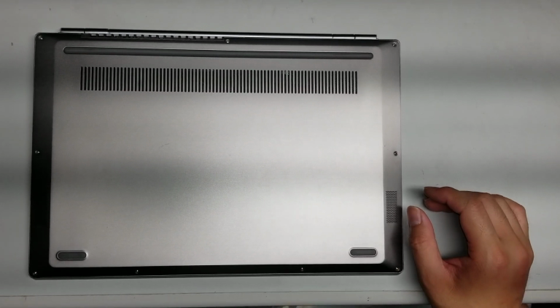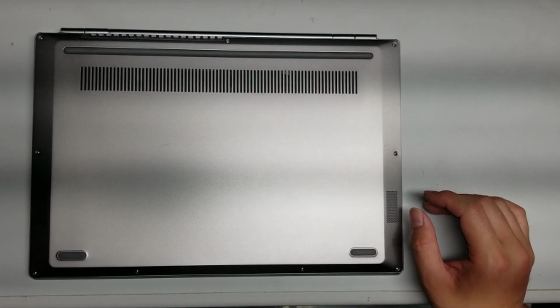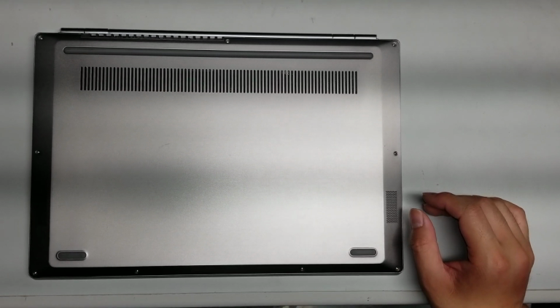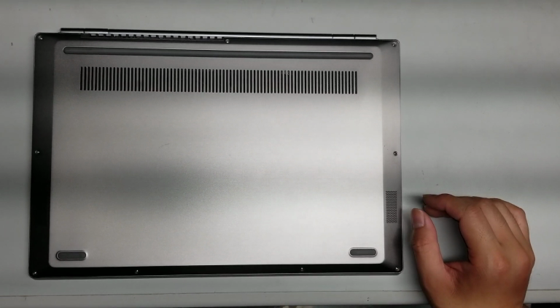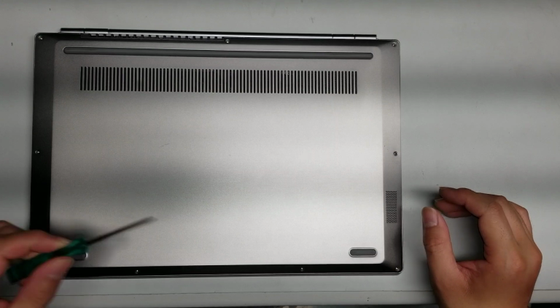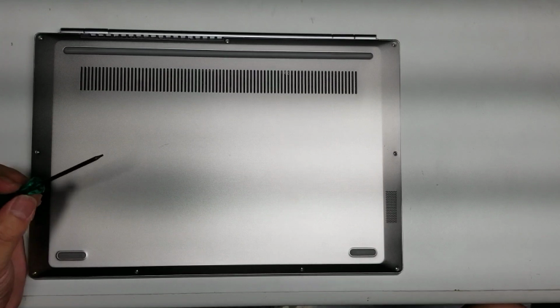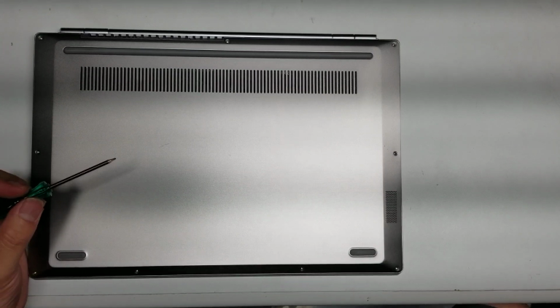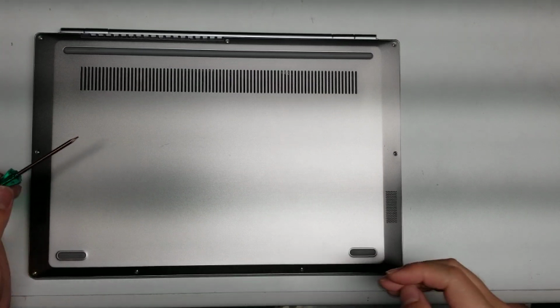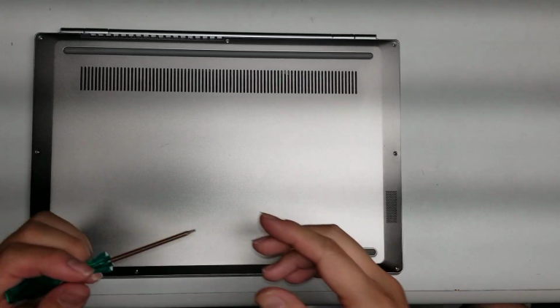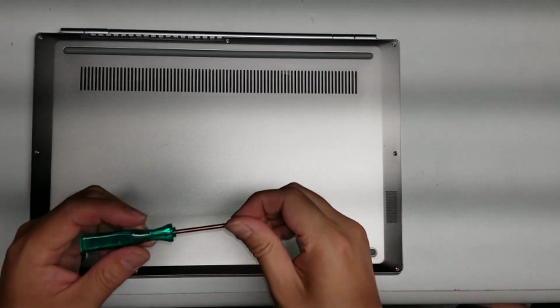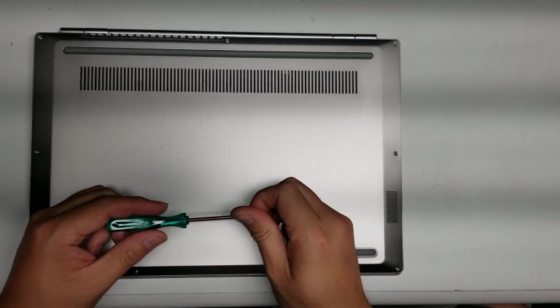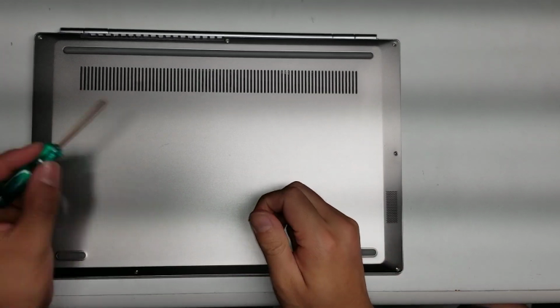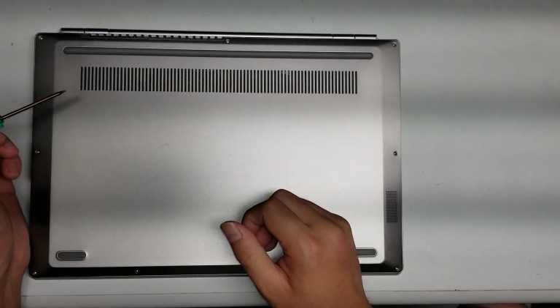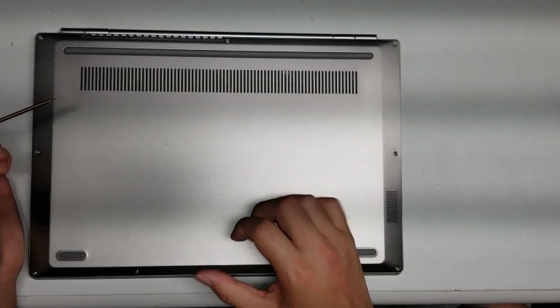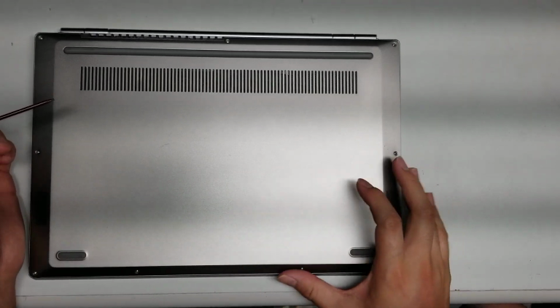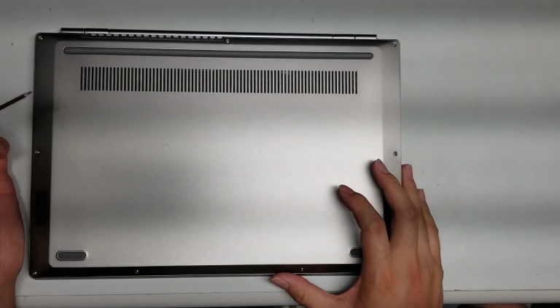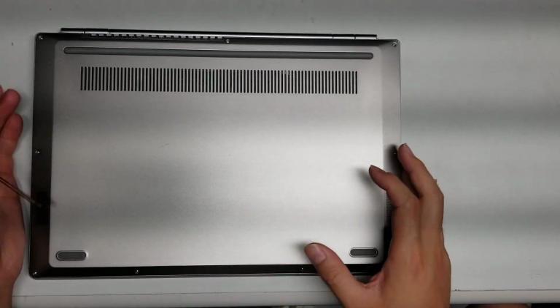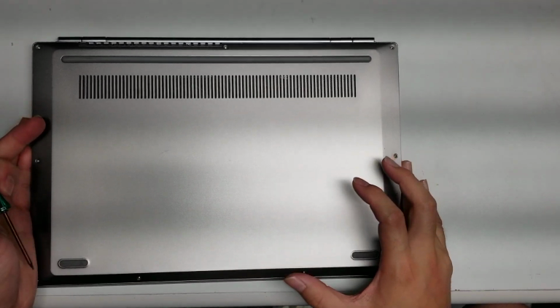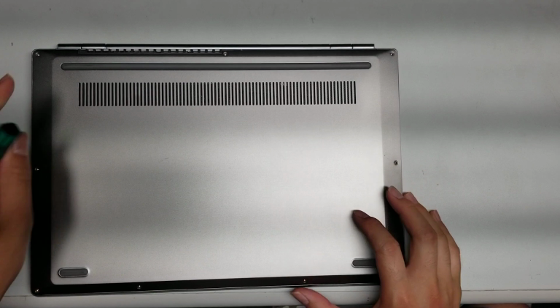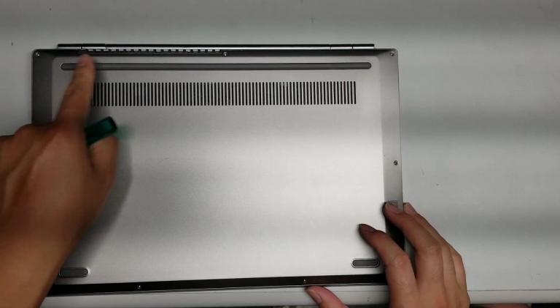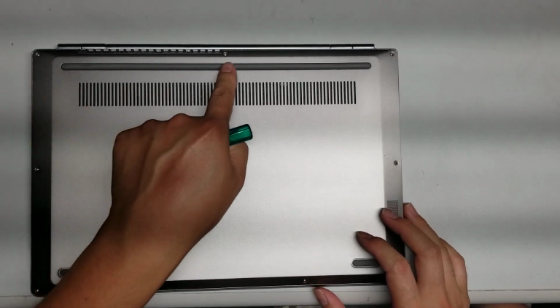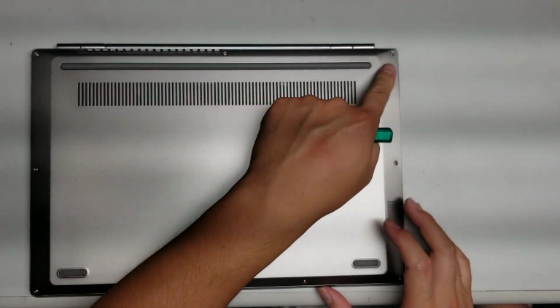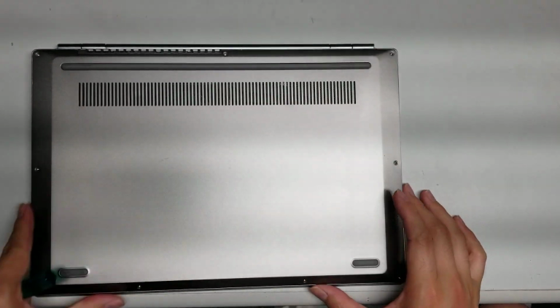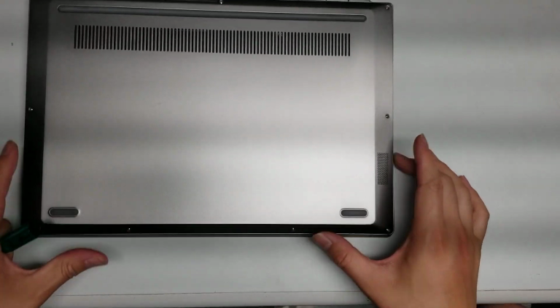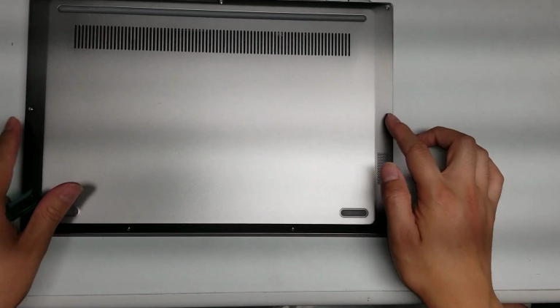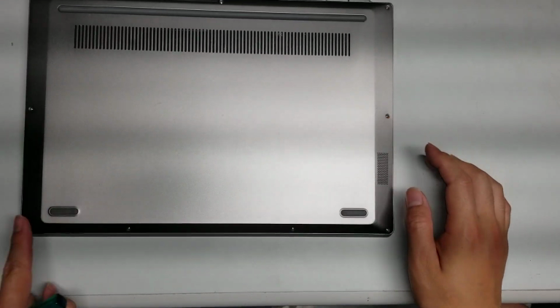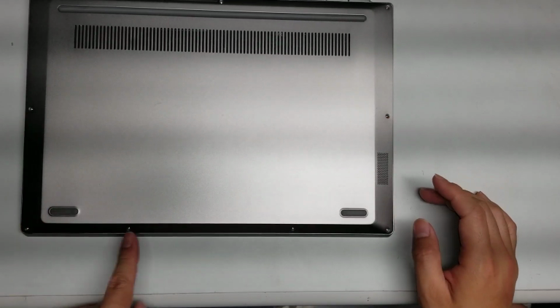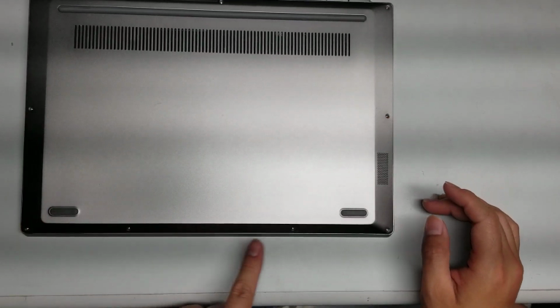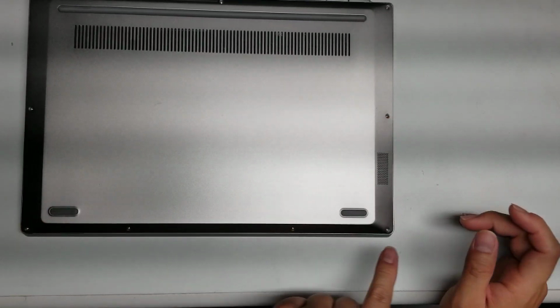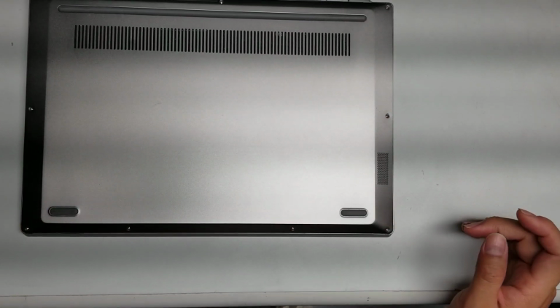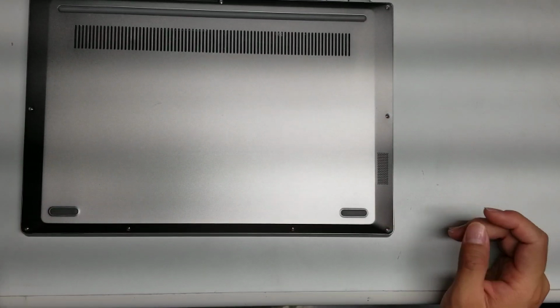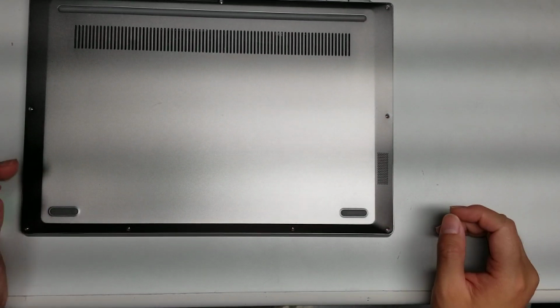What you want to do is remove the screws from the bottom. They are T5s. There are nine of them total.